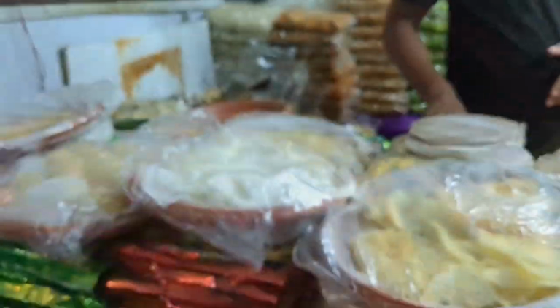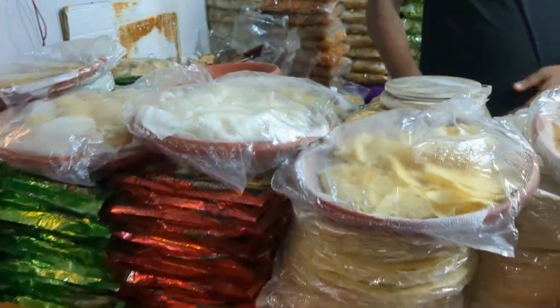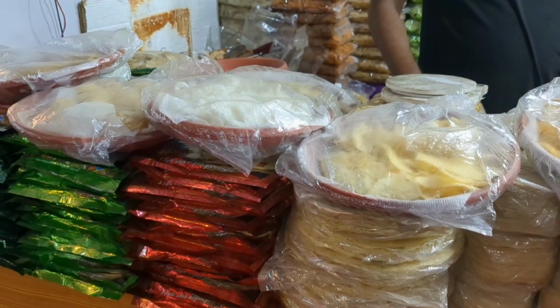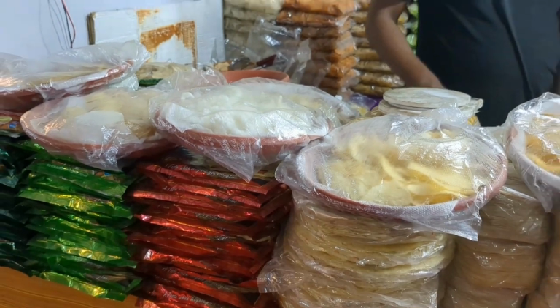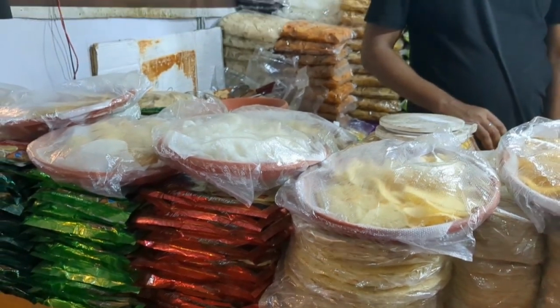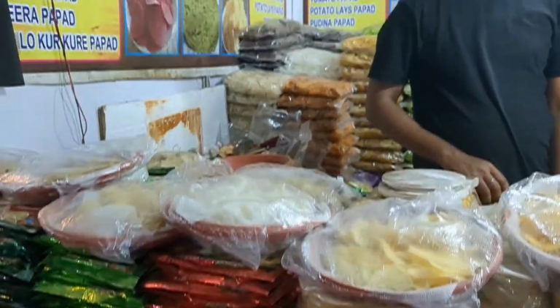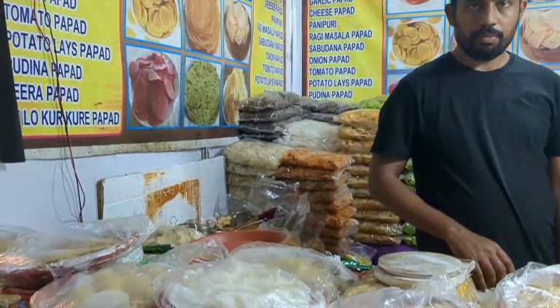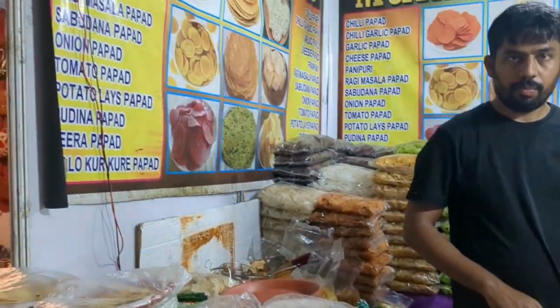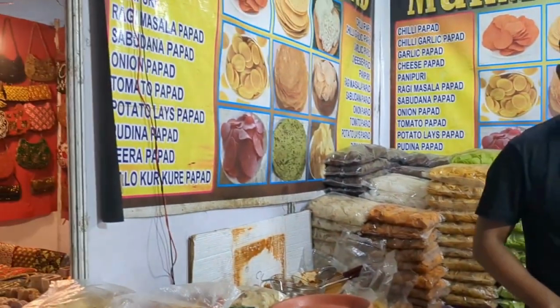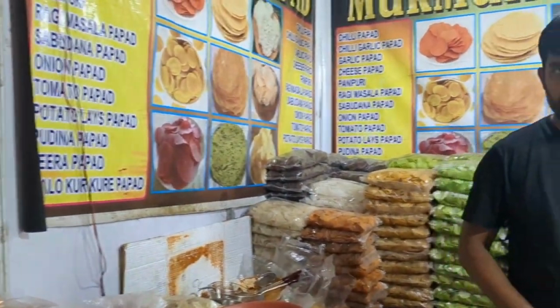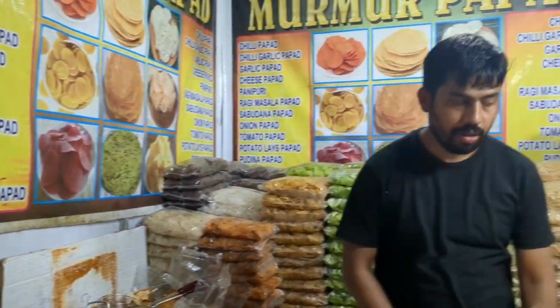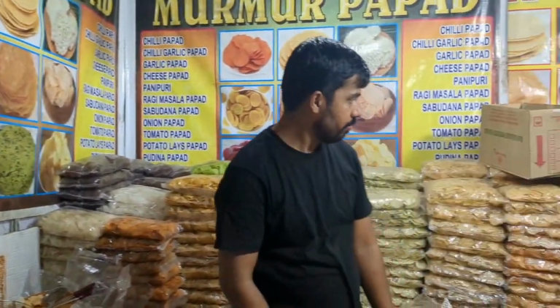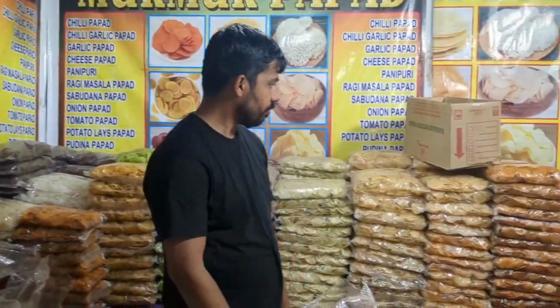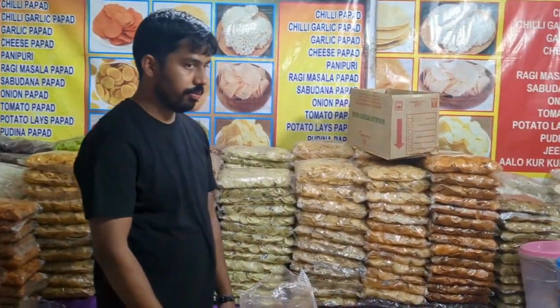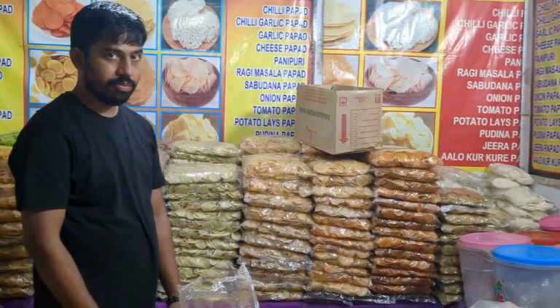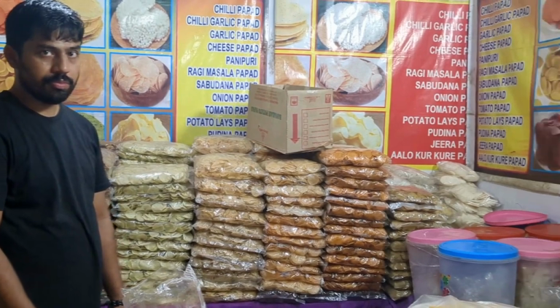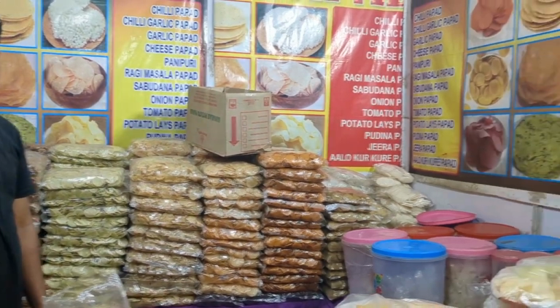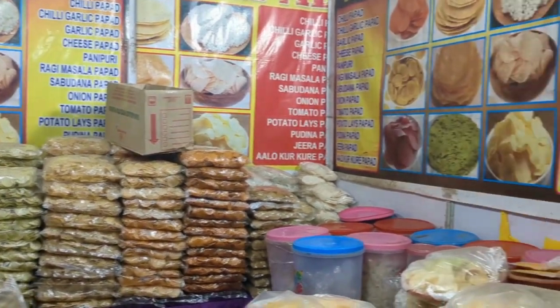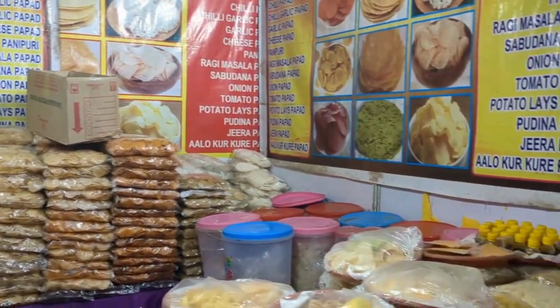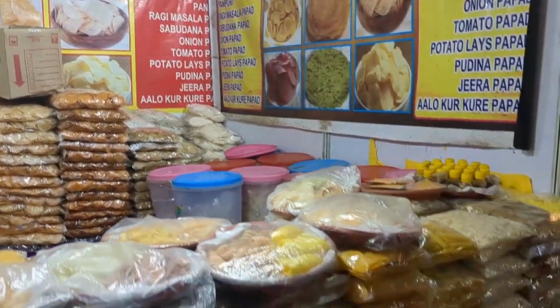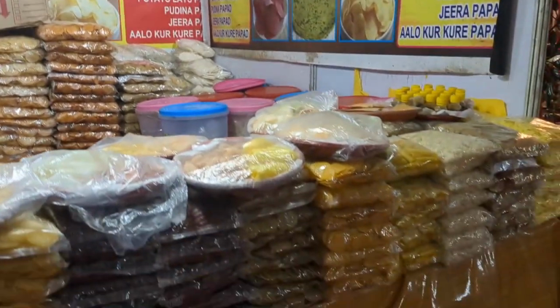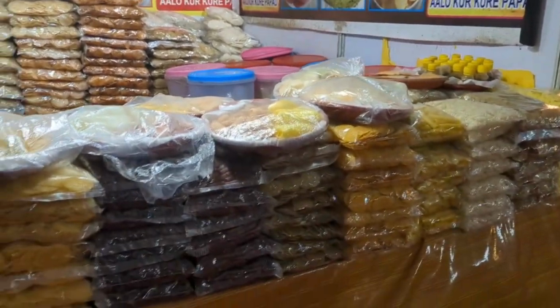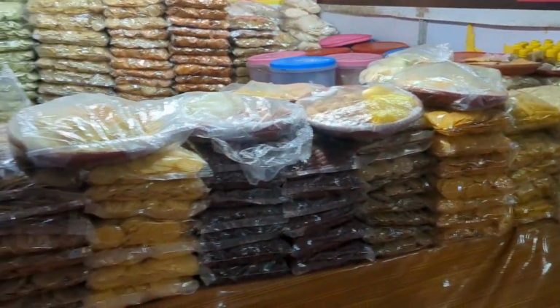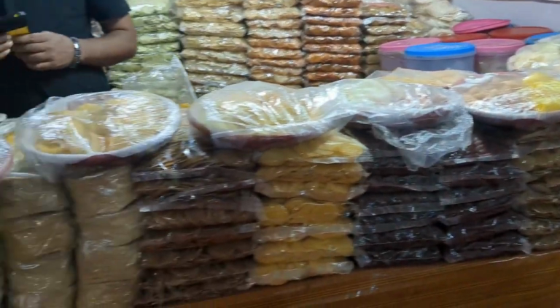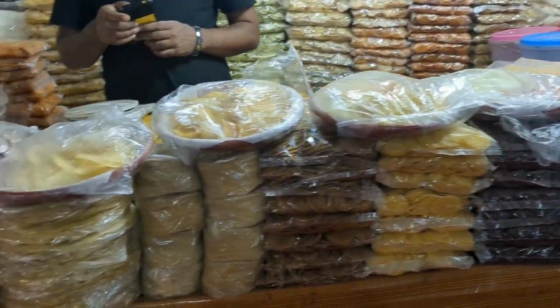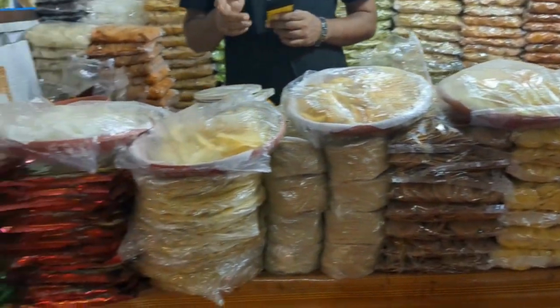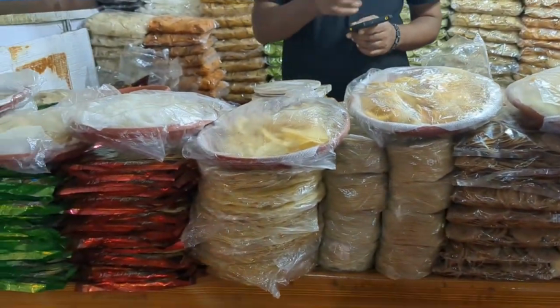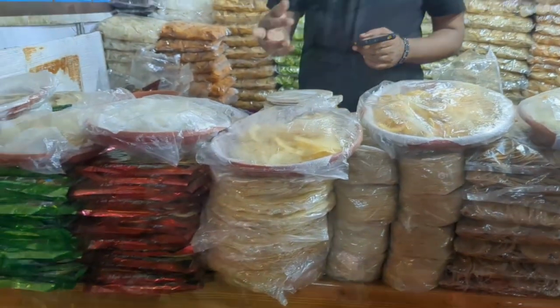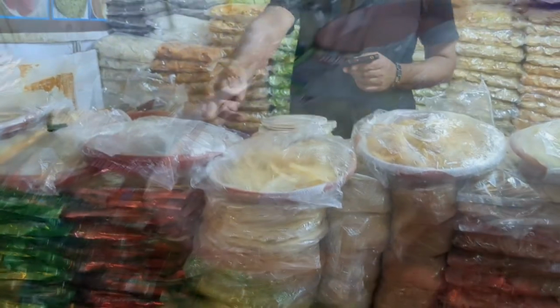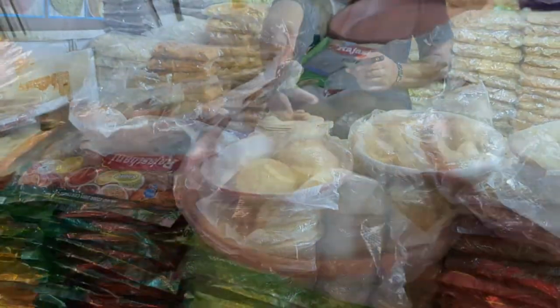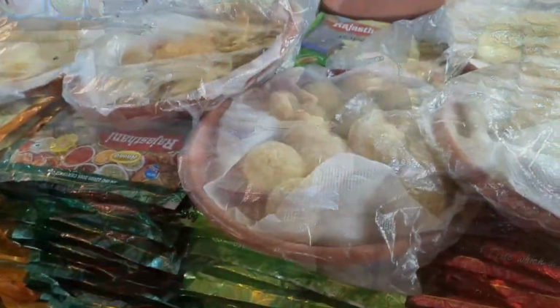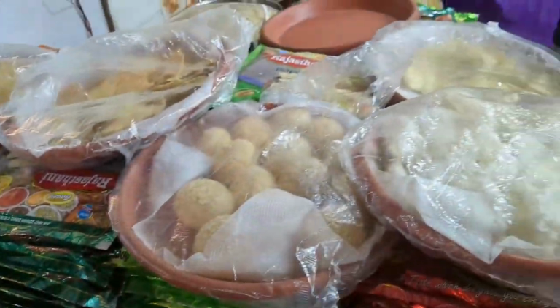And this papad shop — har tarha ke papad available hai yaa: moong, urad, sweet corn, nachni, aloo, rice, and what not. Jo bhi dimaag mein aata hai, they have everything. And they taste amazing.